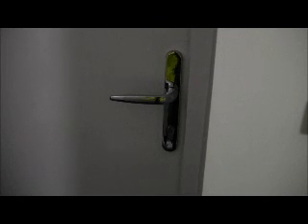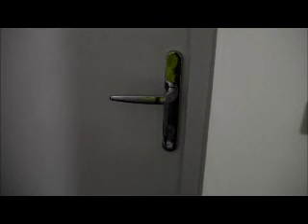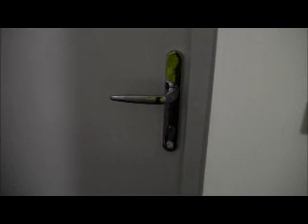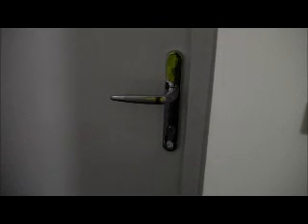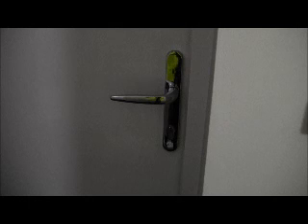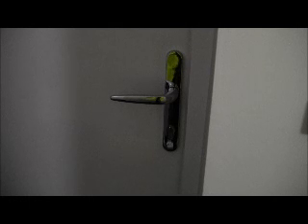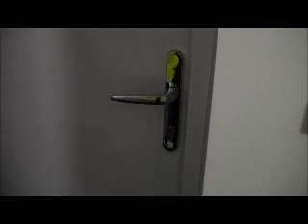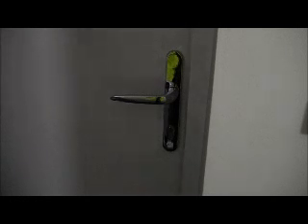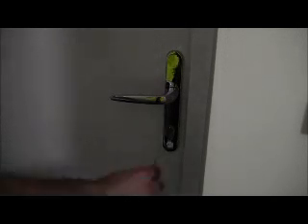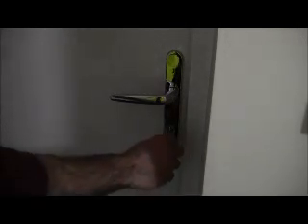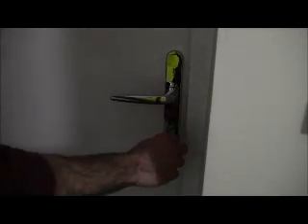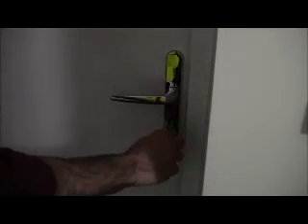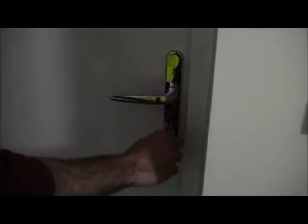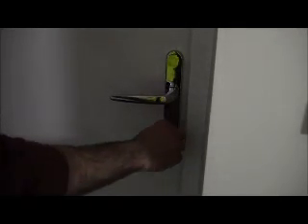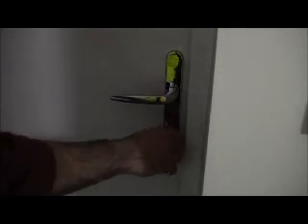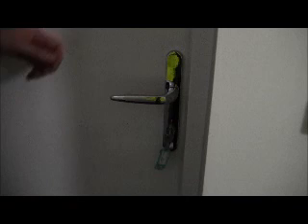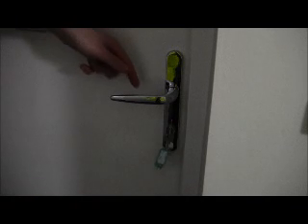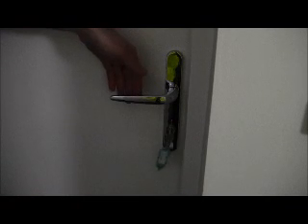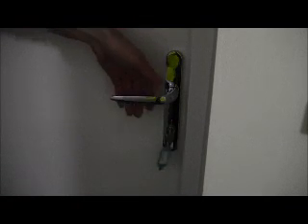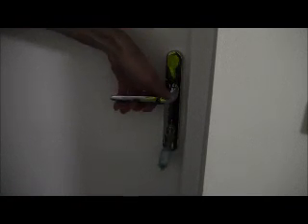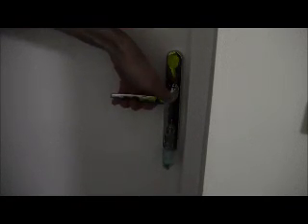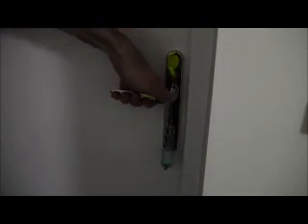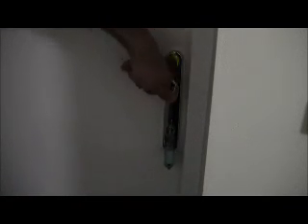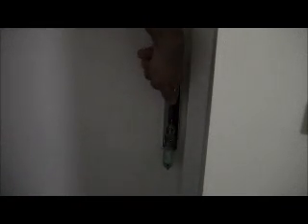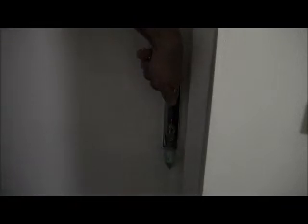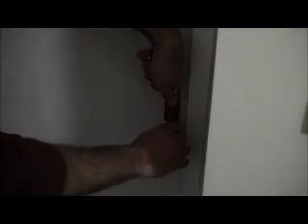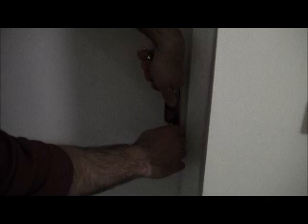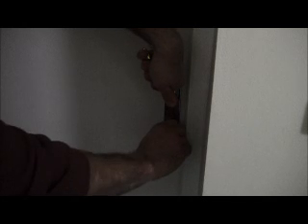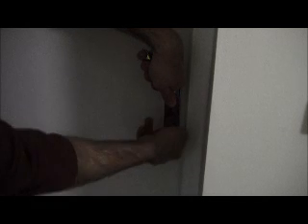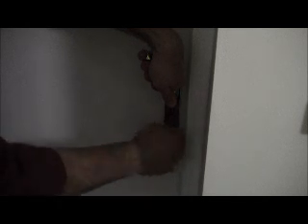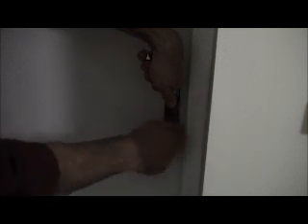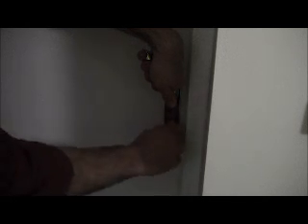To lock your front door of your property, put key in cylinder, lift lever handle up, turn key clockwise.